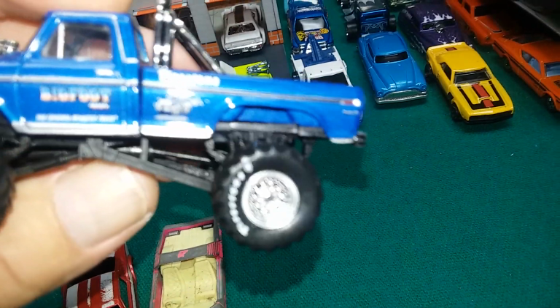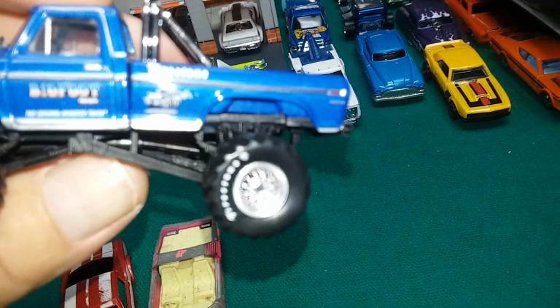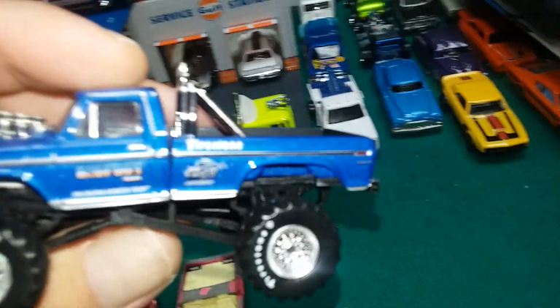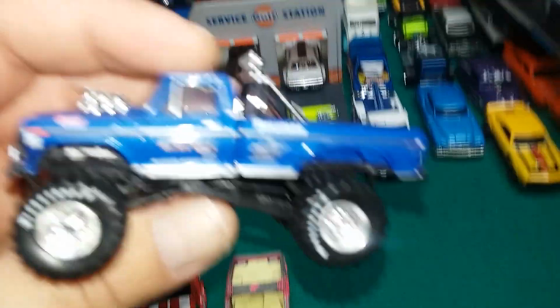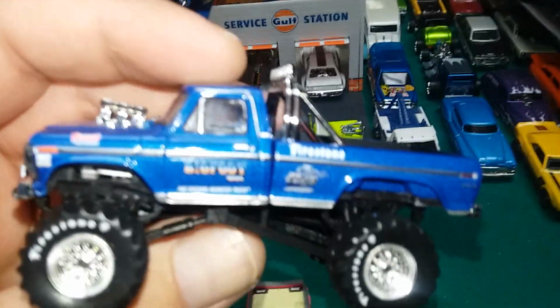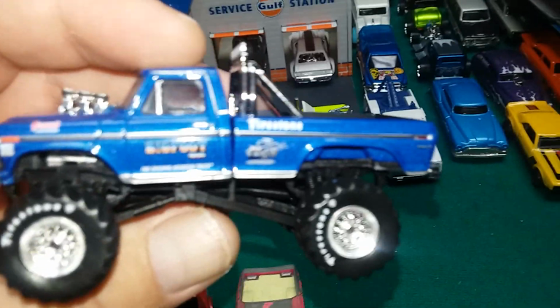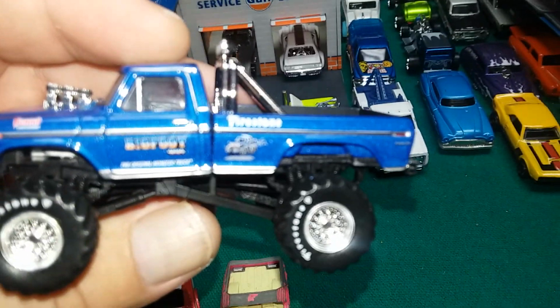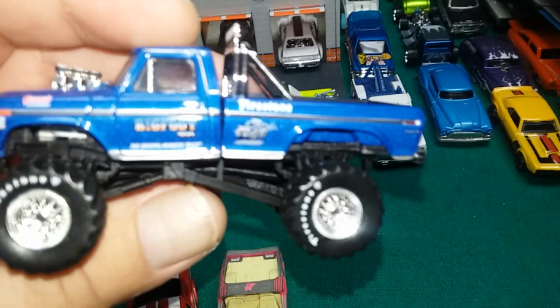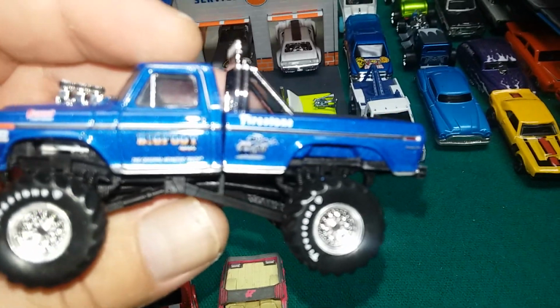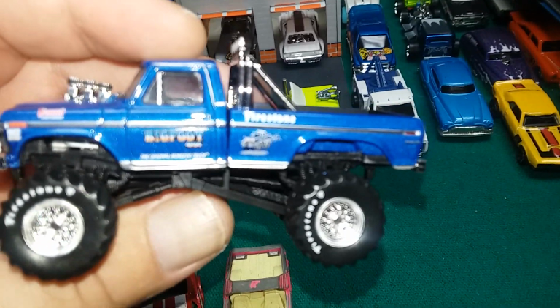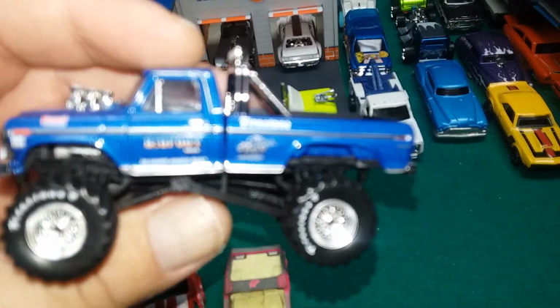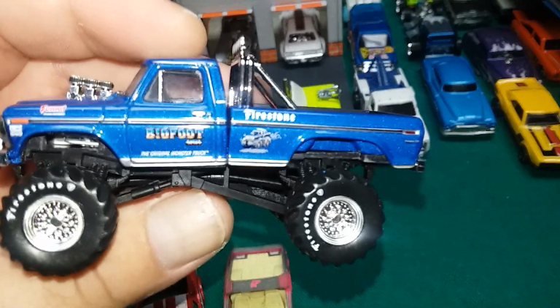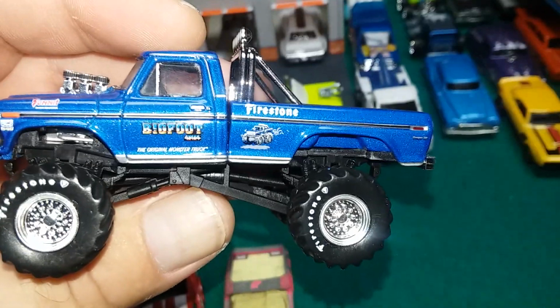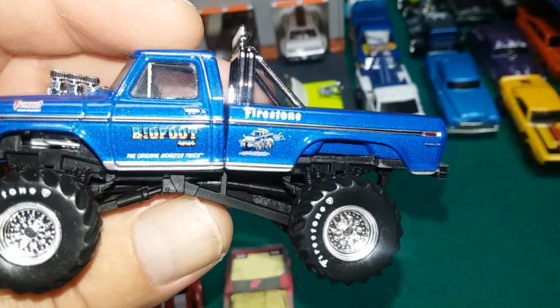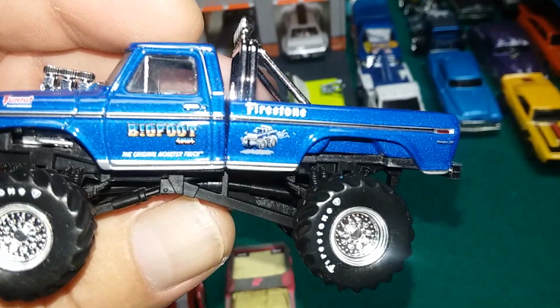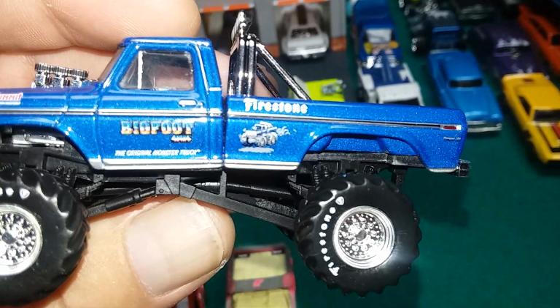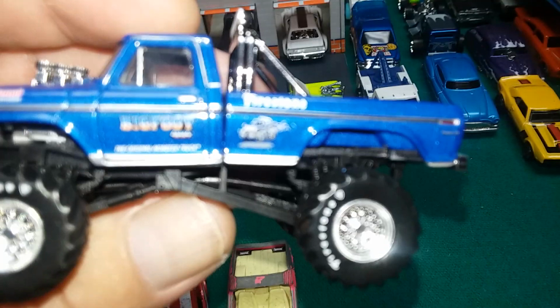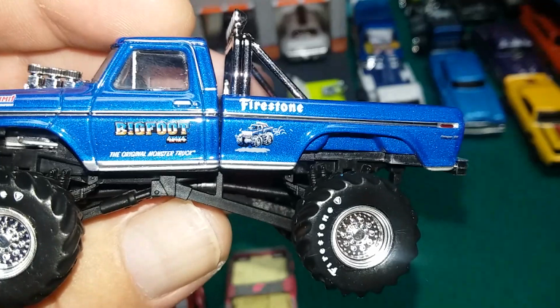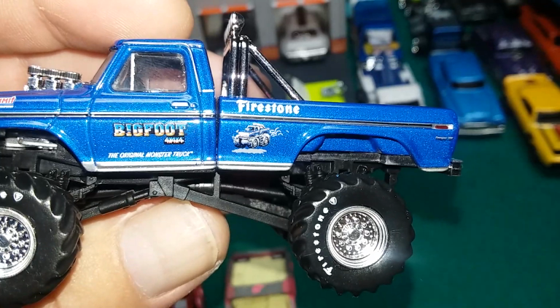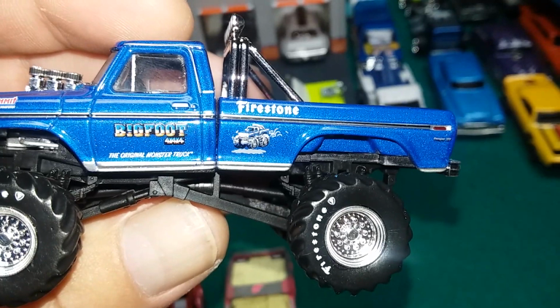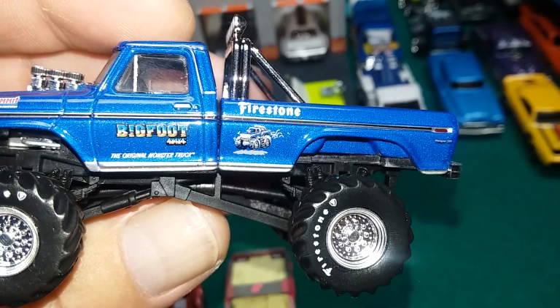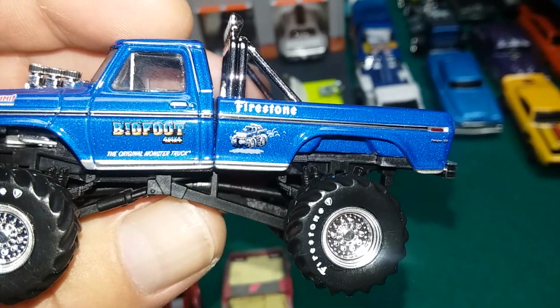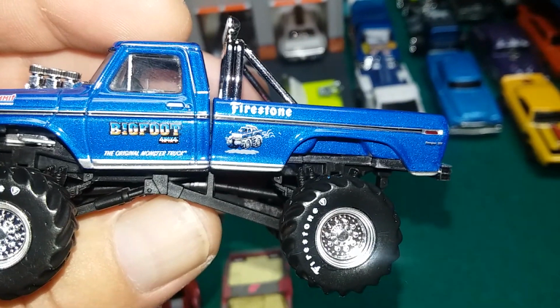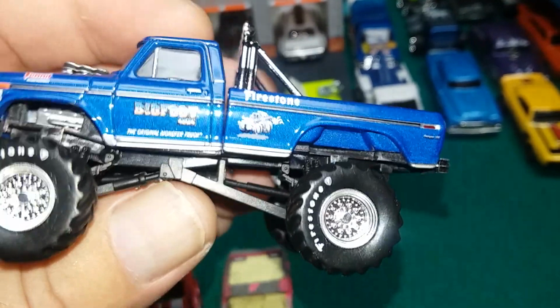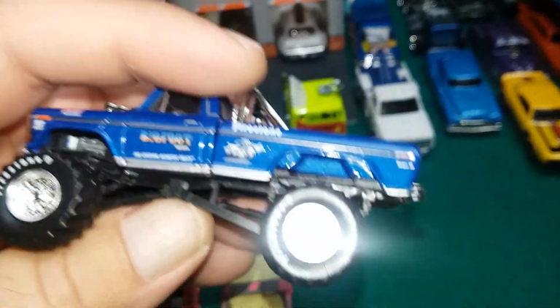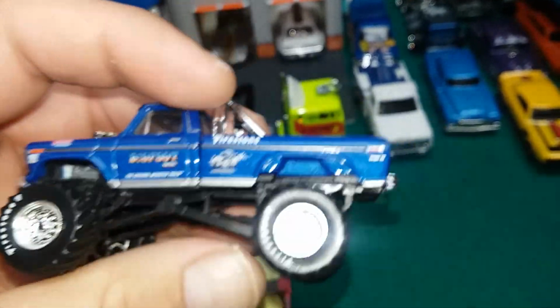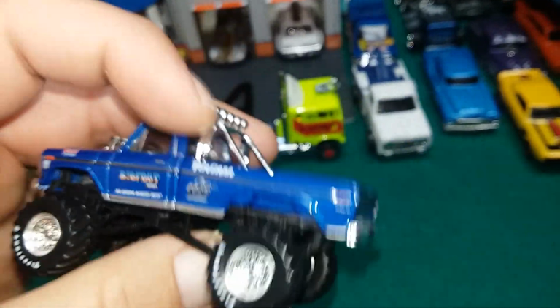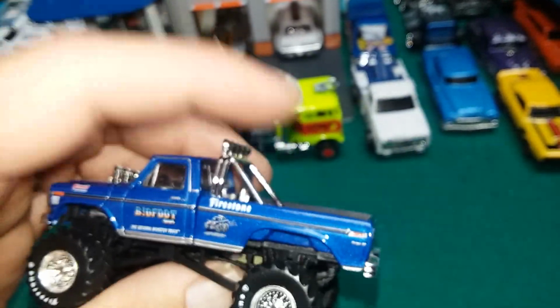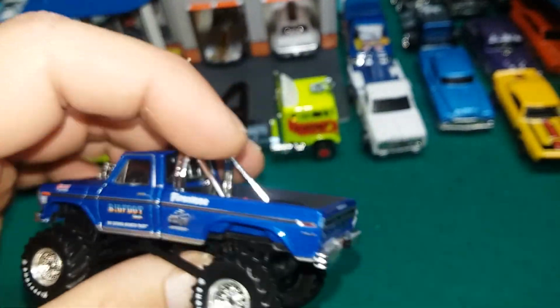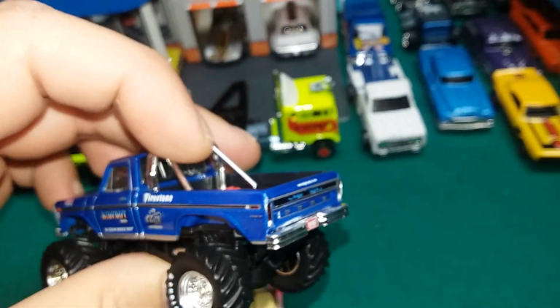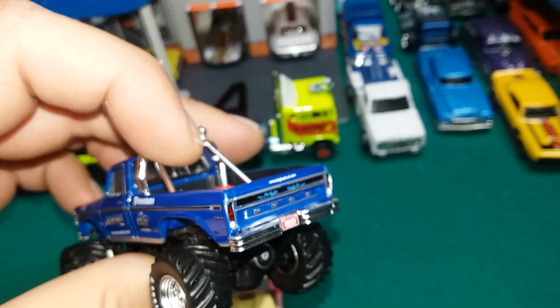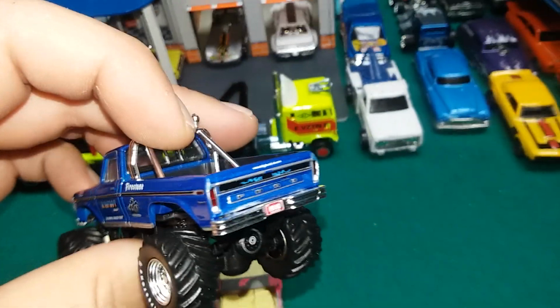Real pretty blue color, just like the original Bigfoot. Totally awesome.